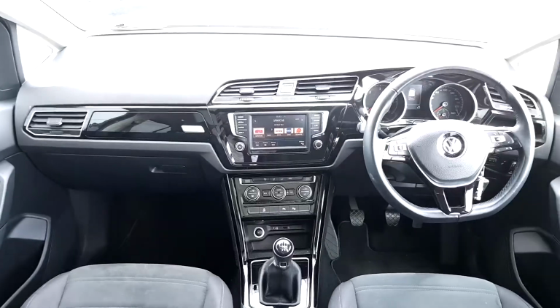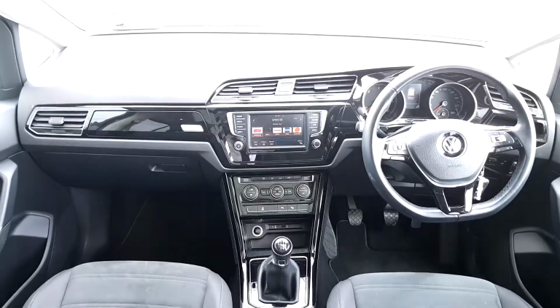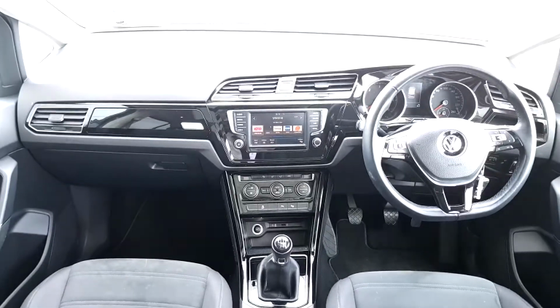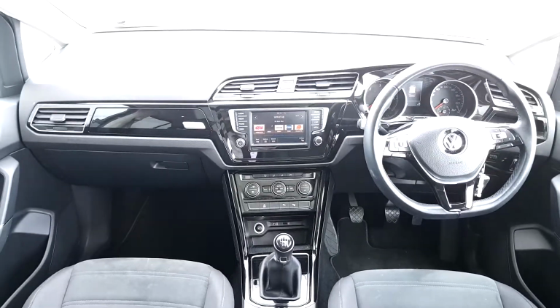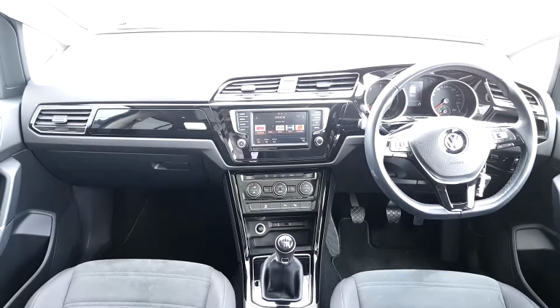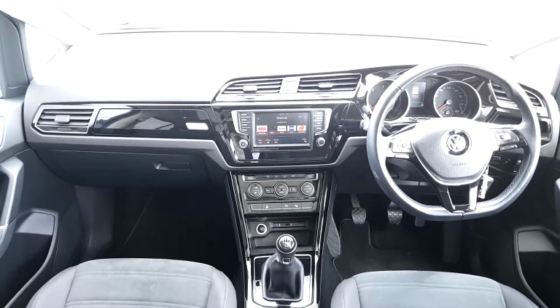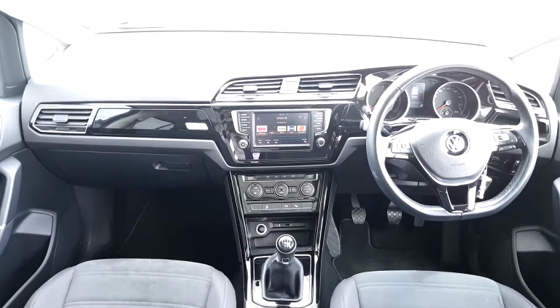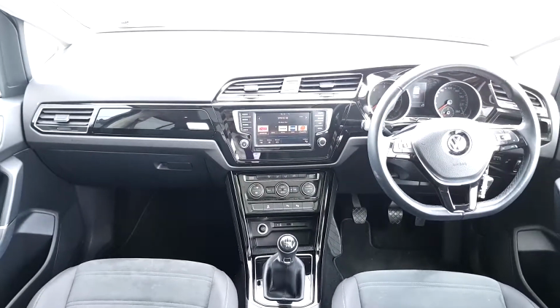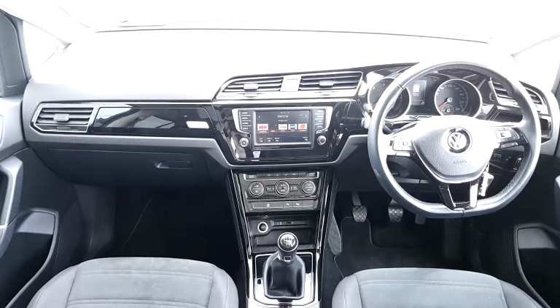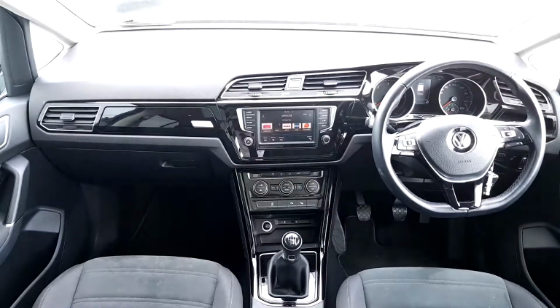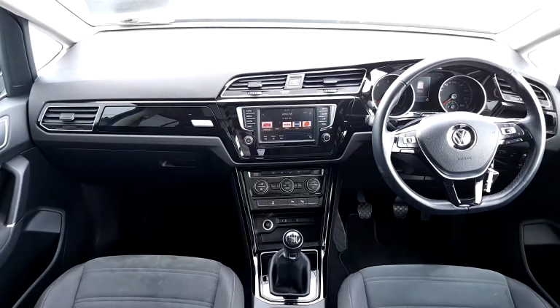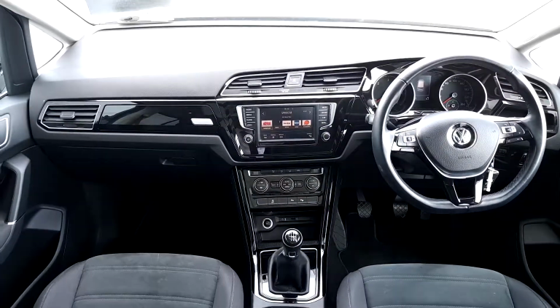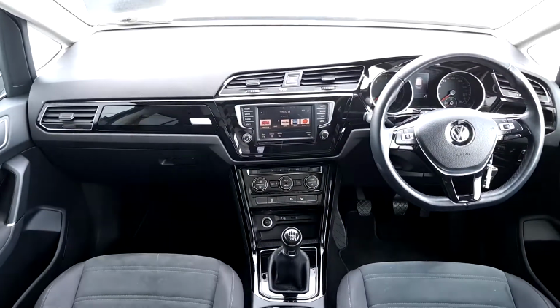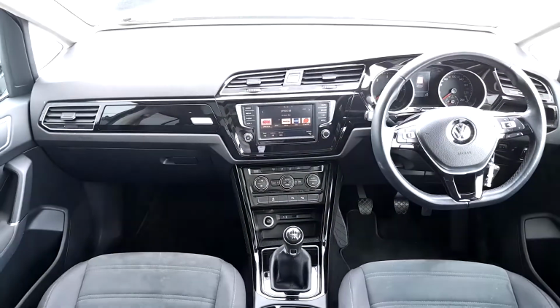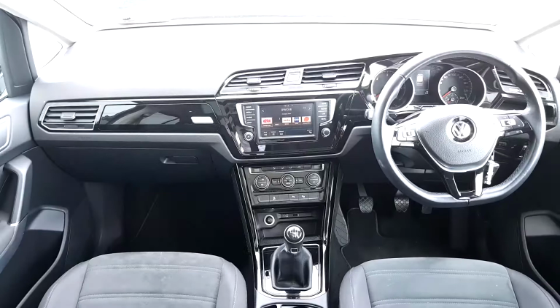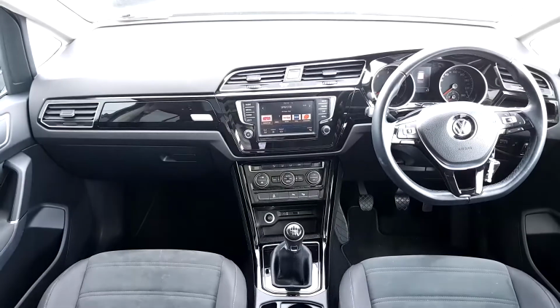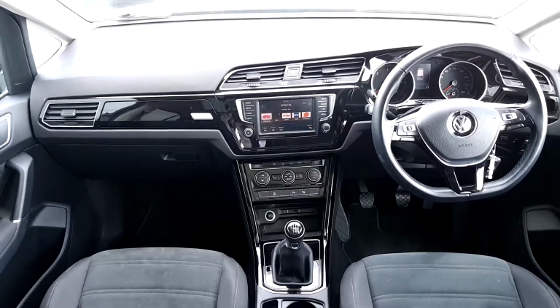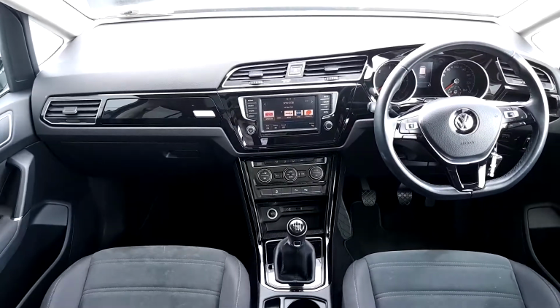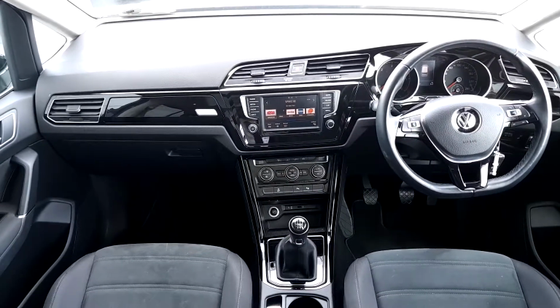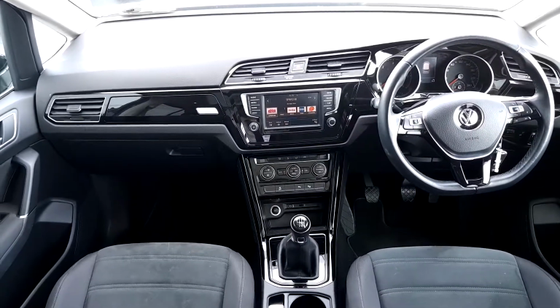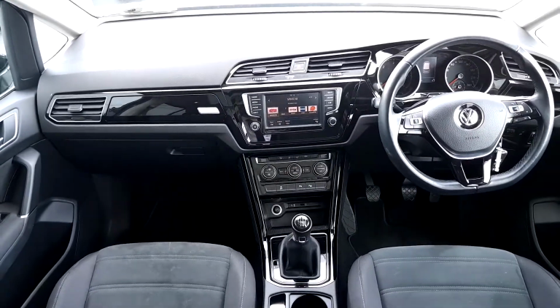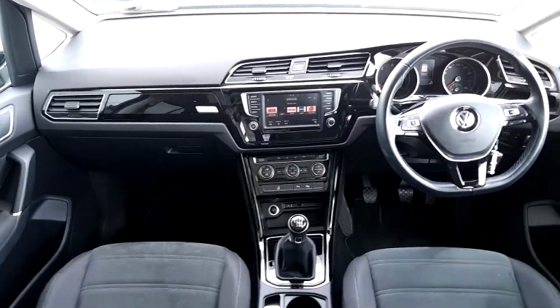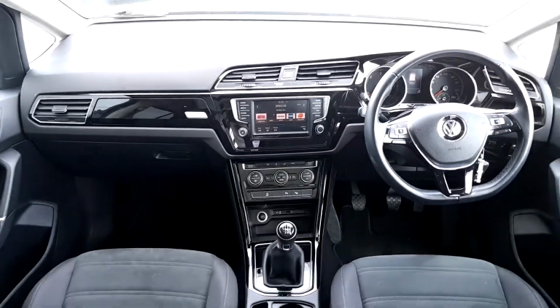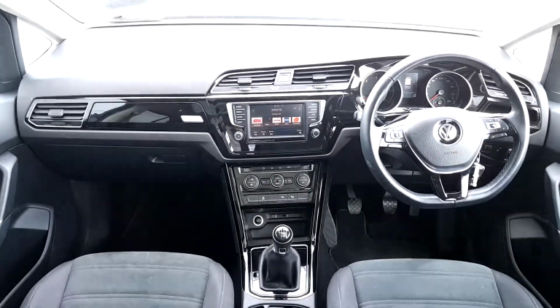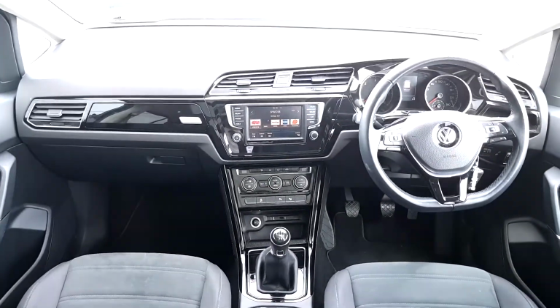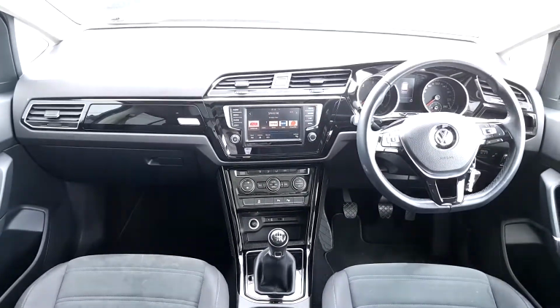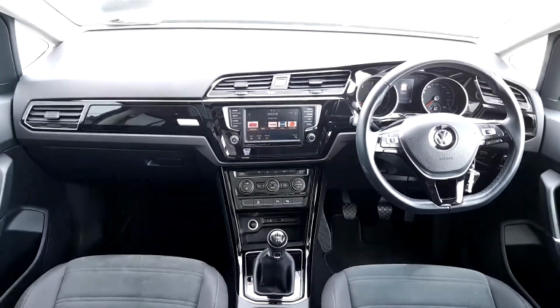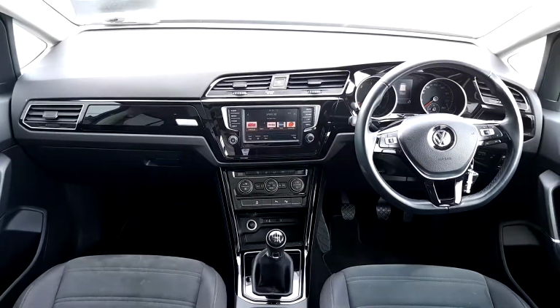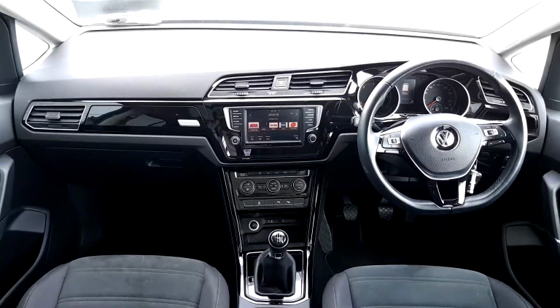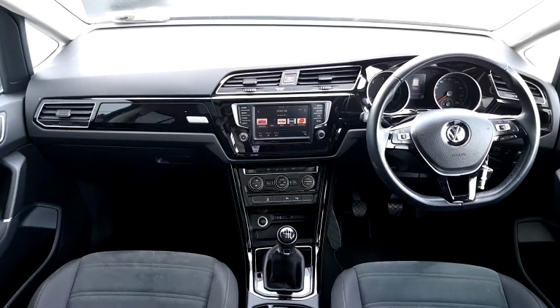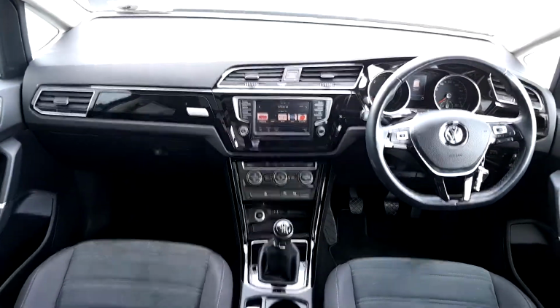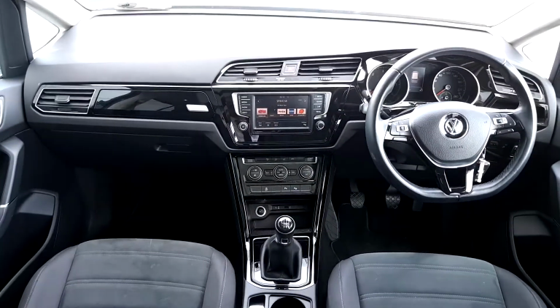Inside you have a multifunctional steering wheel with cruise control, adaptive cruise control, a touch screen radio, dual climate control, and above my head is a panoramic sunroof, just to name a few.